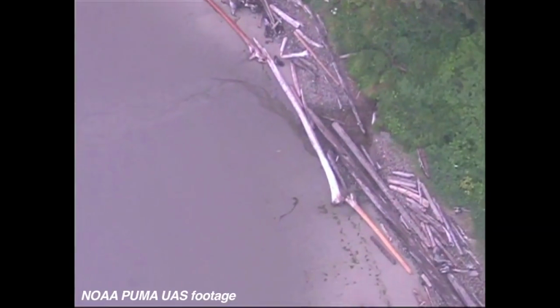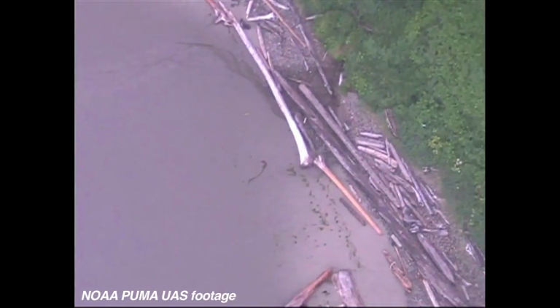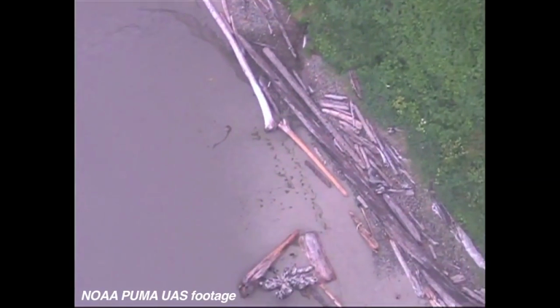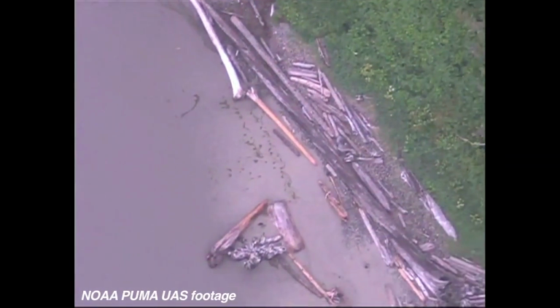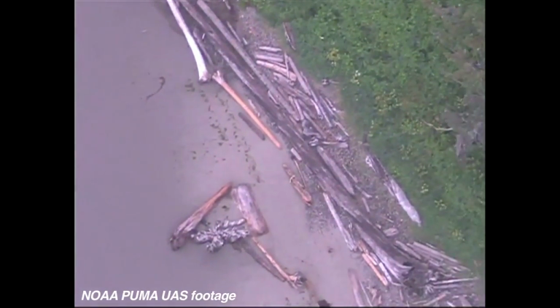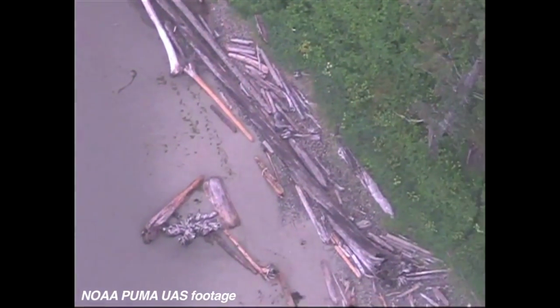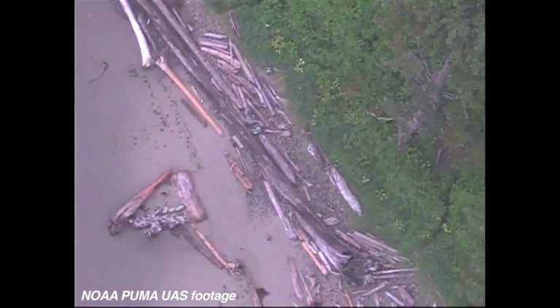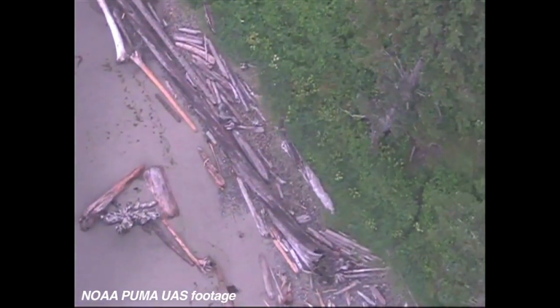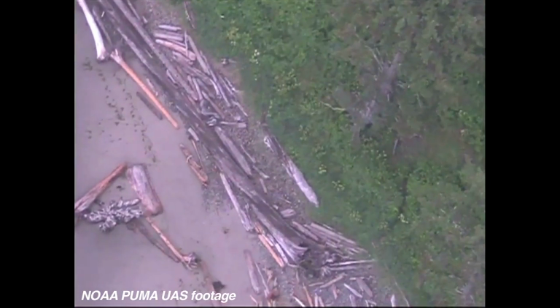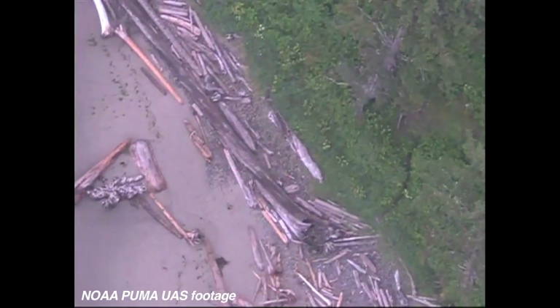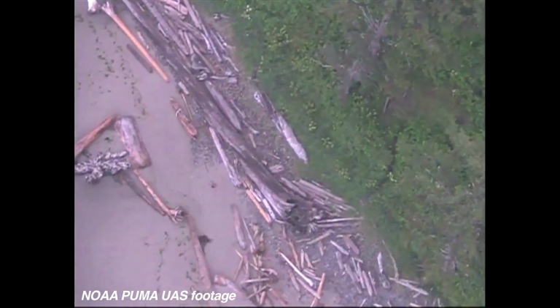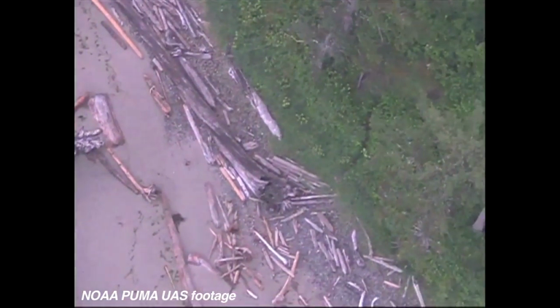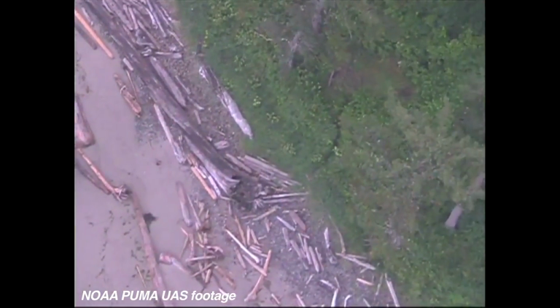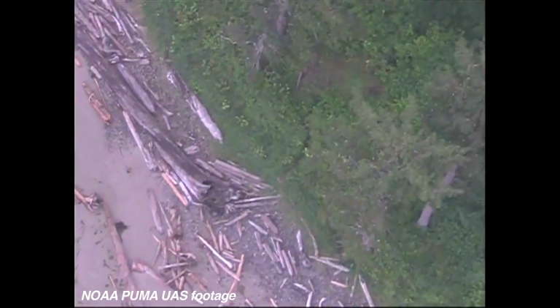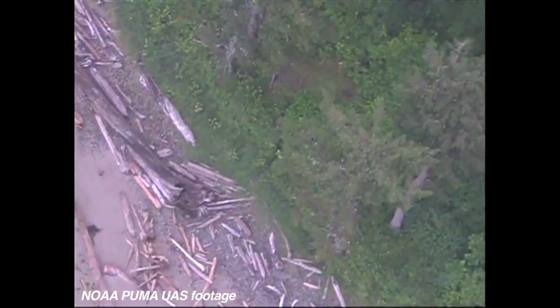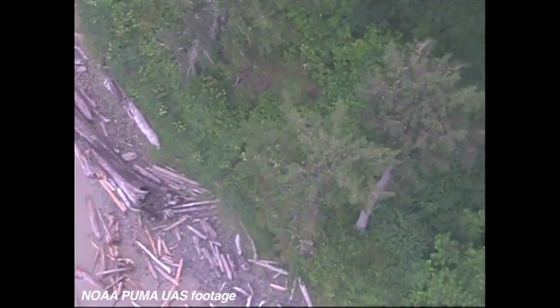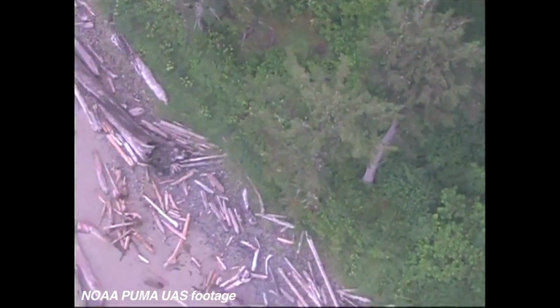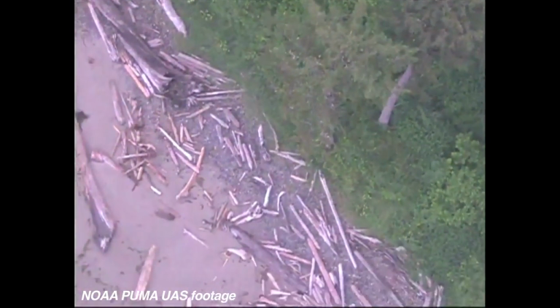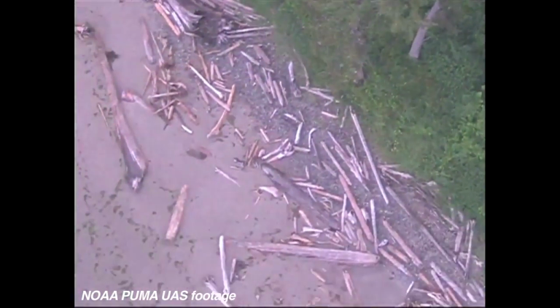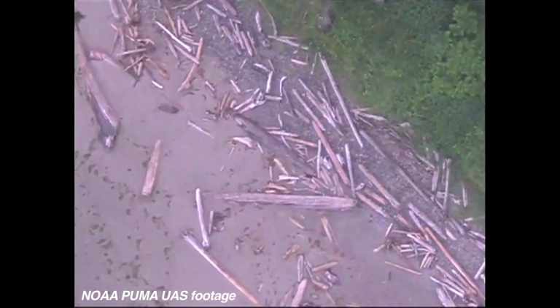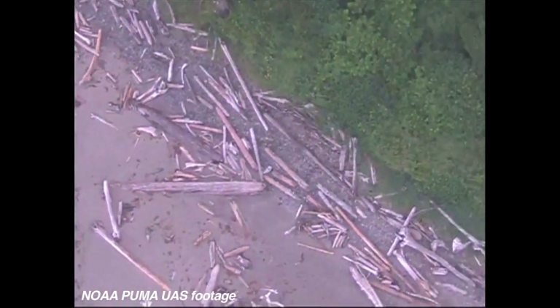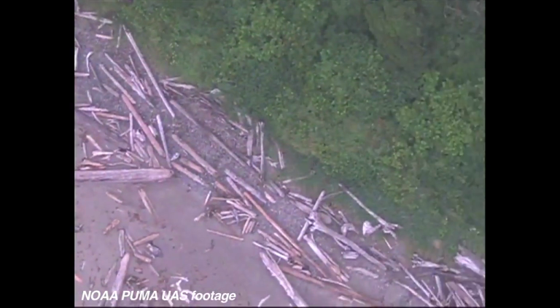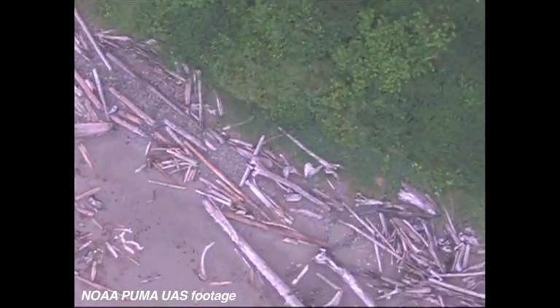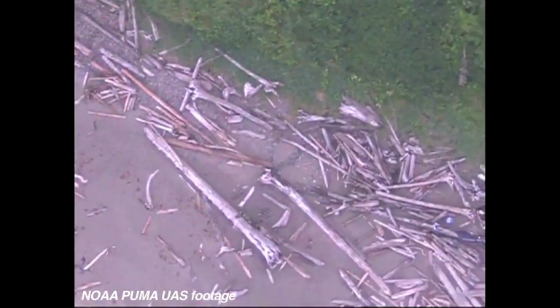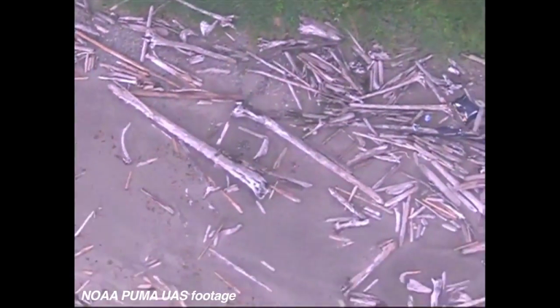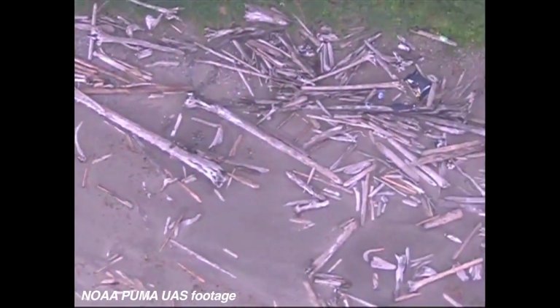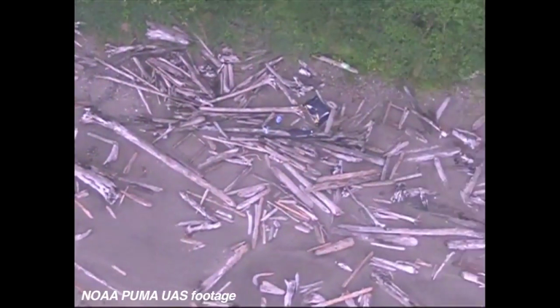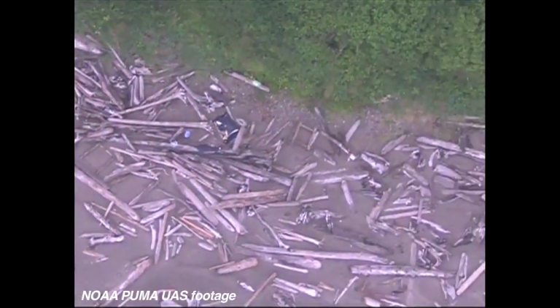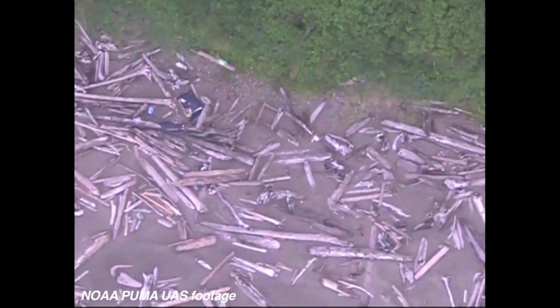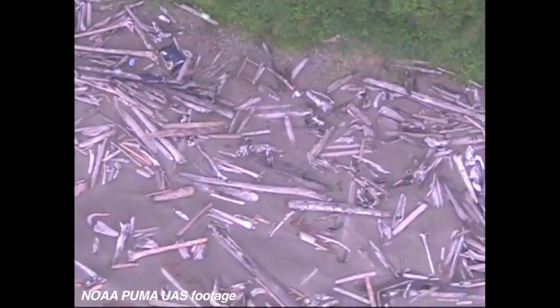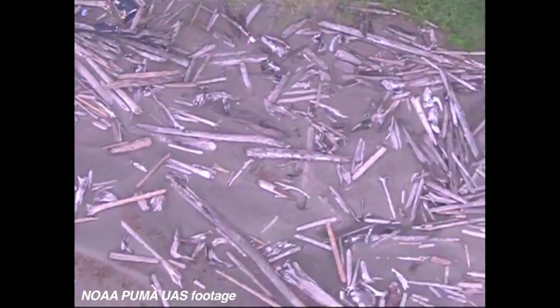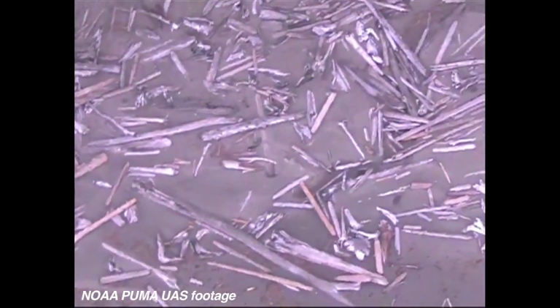The Puma system is called All Environment because it can be recovered in the water, on the land, on ice, in a parking lot, in a grass field. It's very versatile.